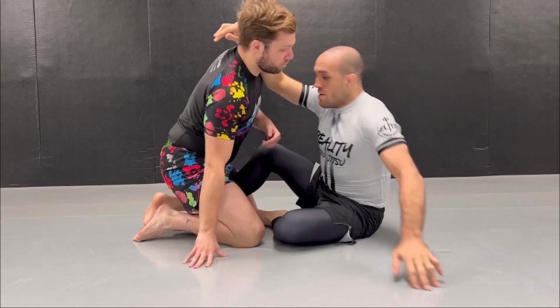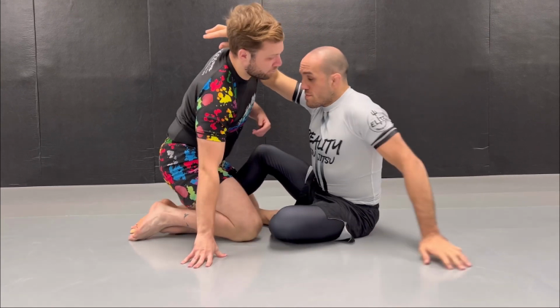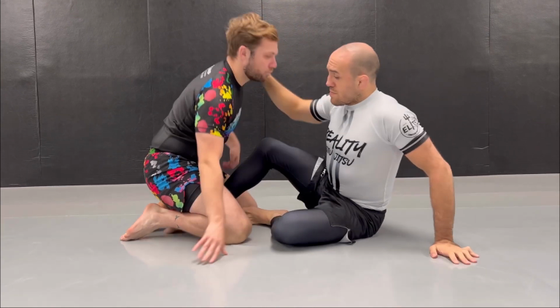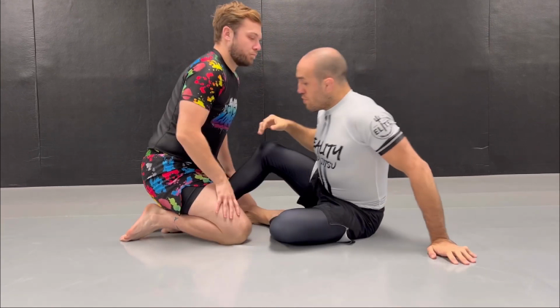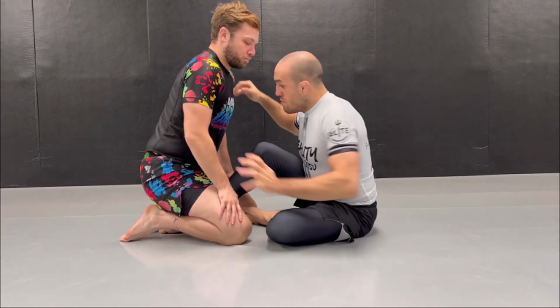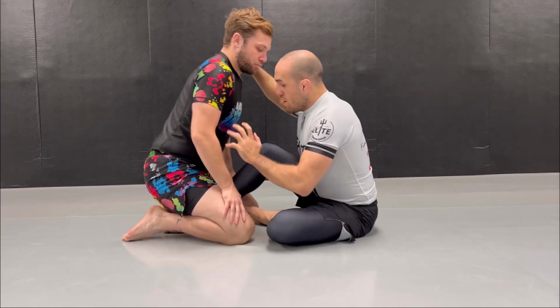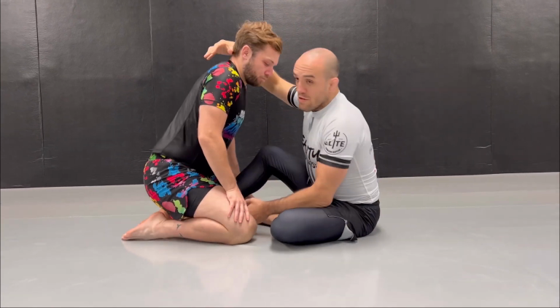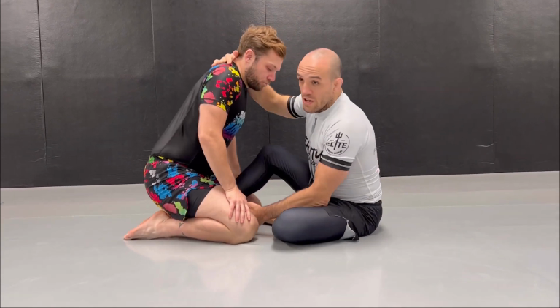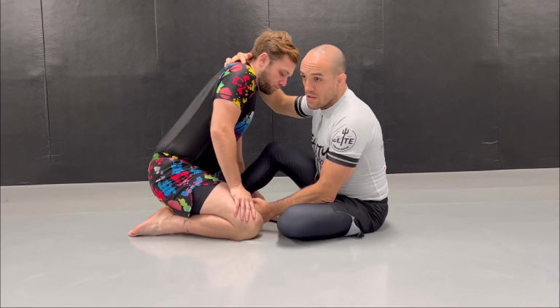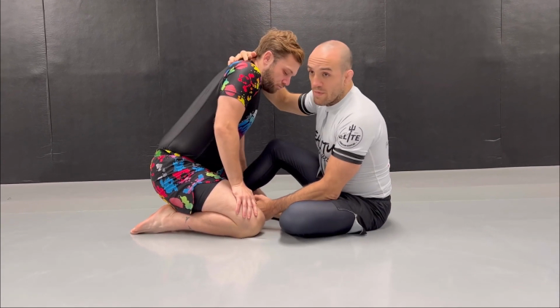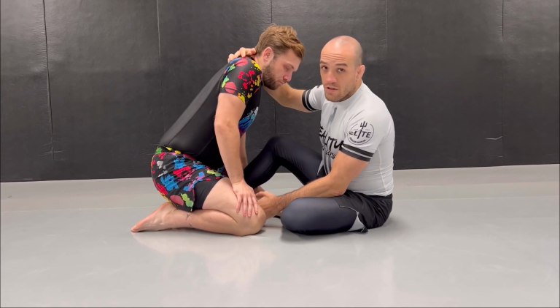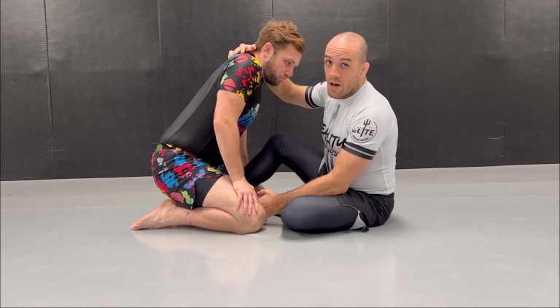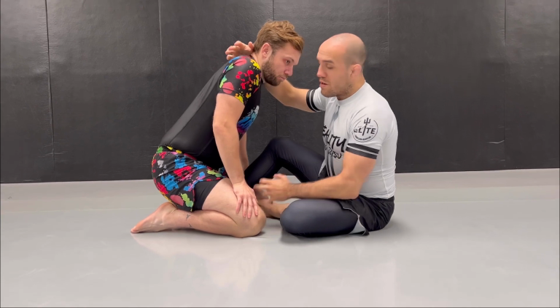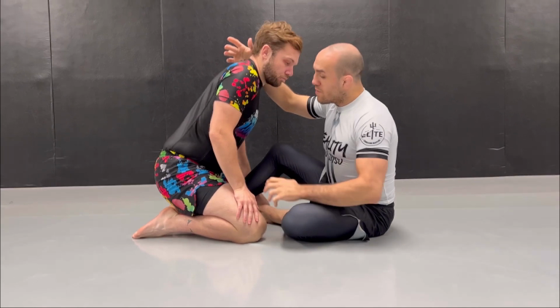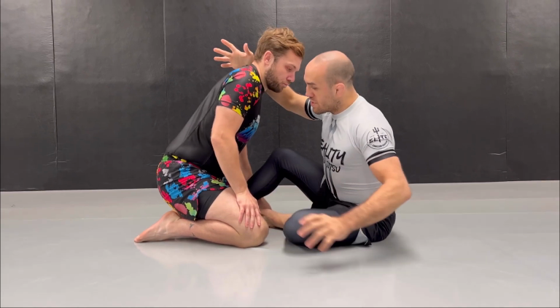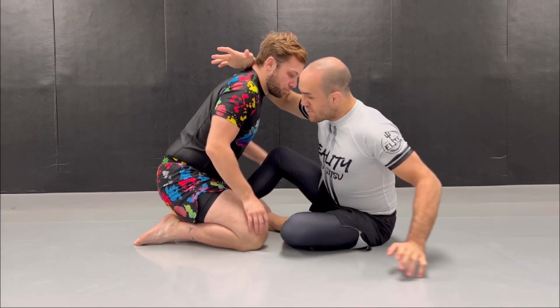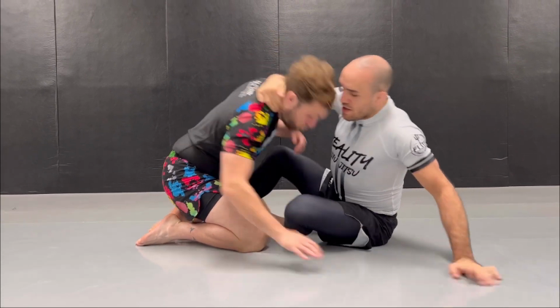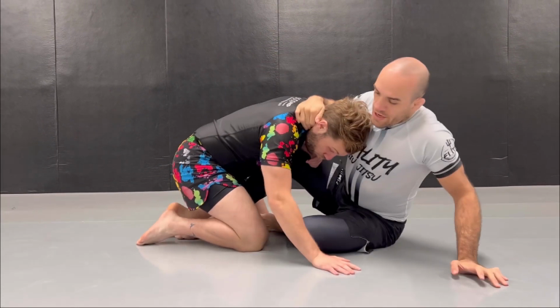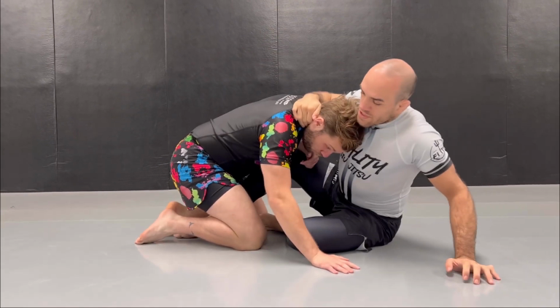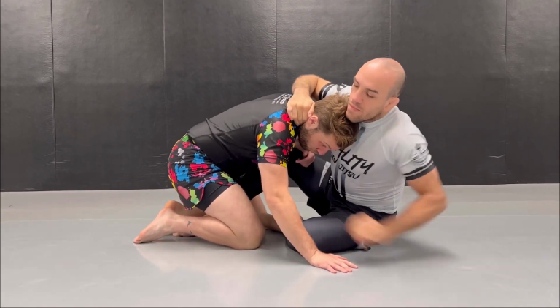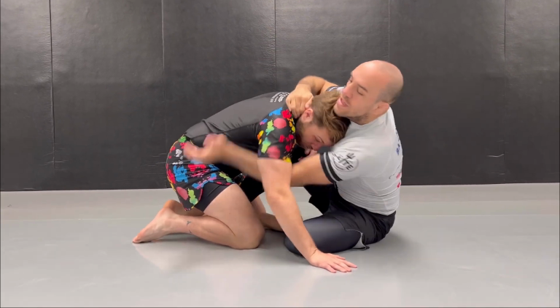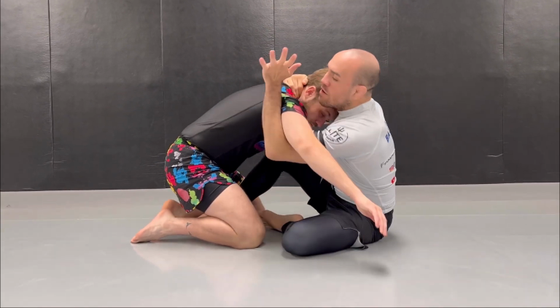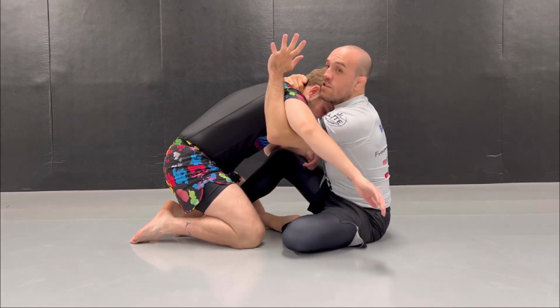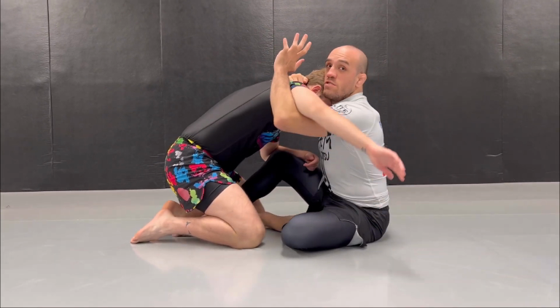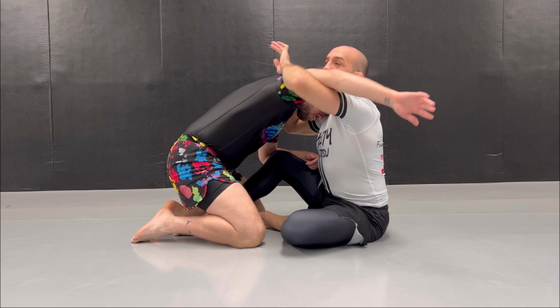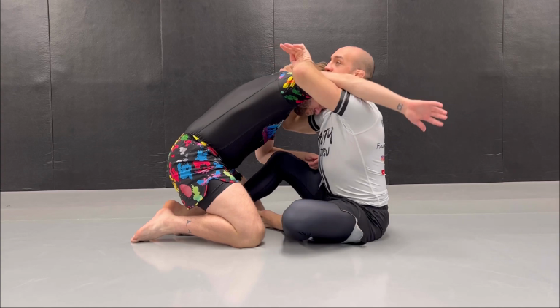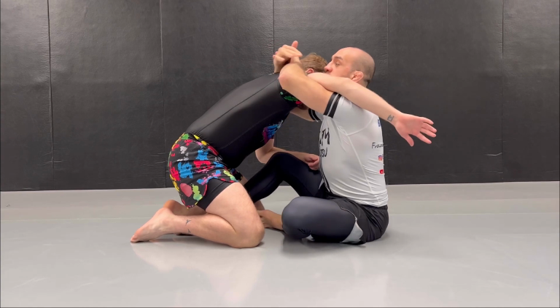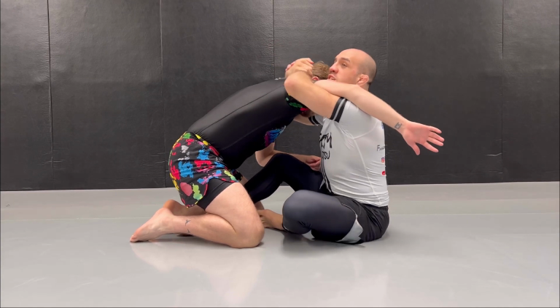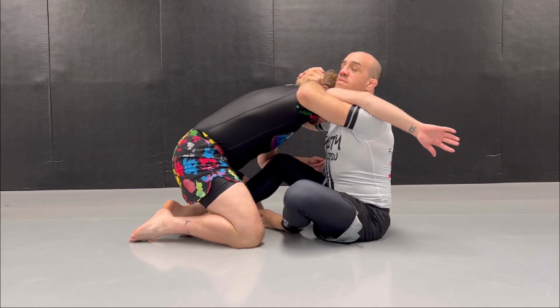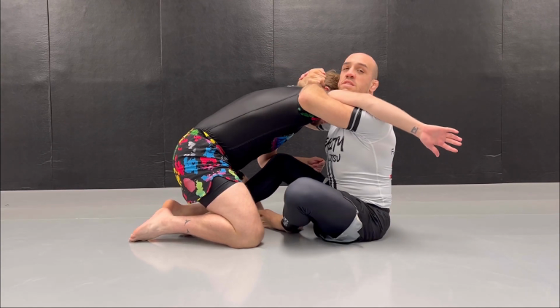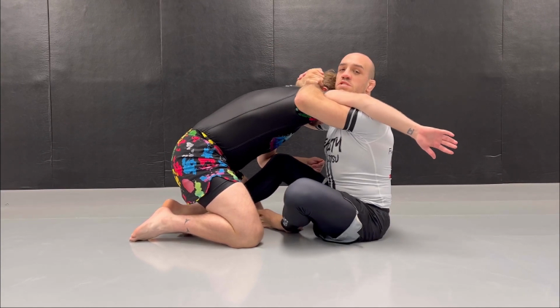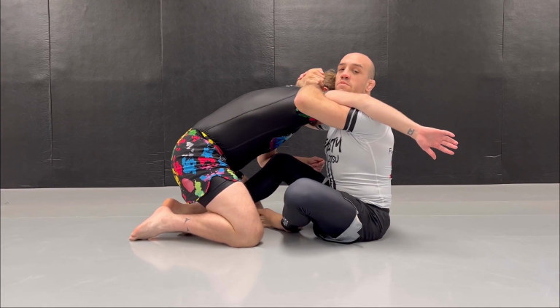So what we do, we can do the dilemma that I told you about, or we can just pull his head and expose his arm and then go for an under hook. This is called a head pinch. And now we're going to be in this position here.